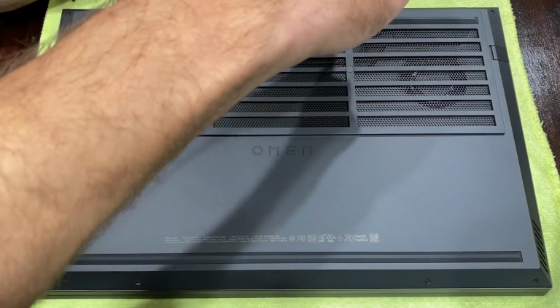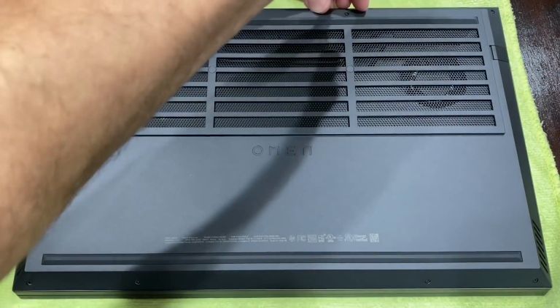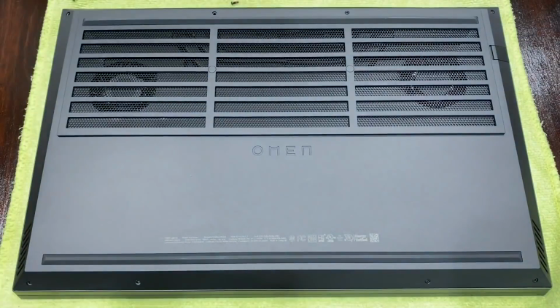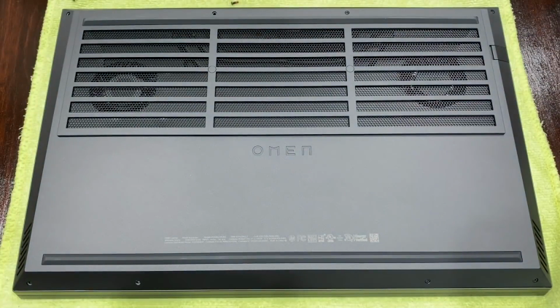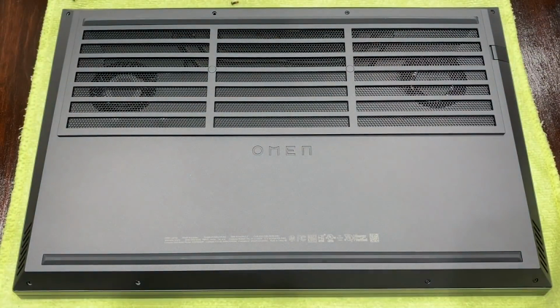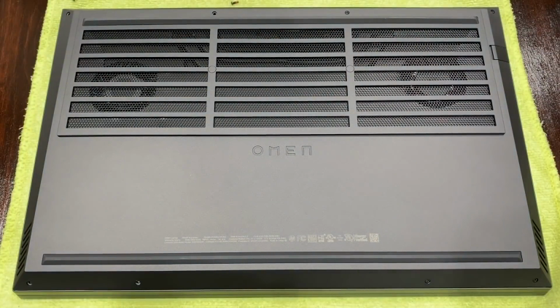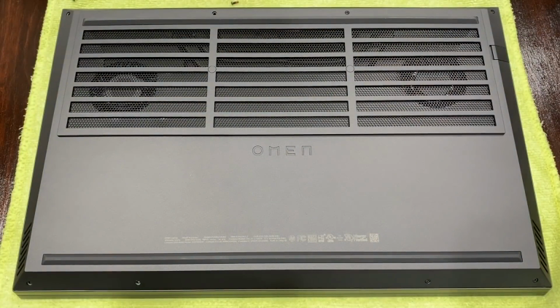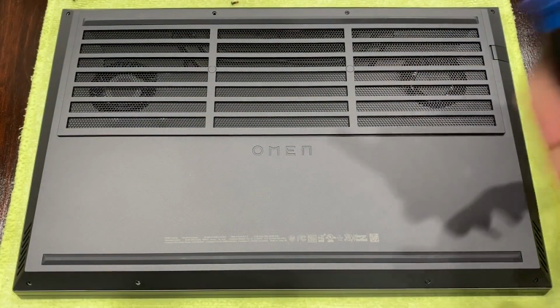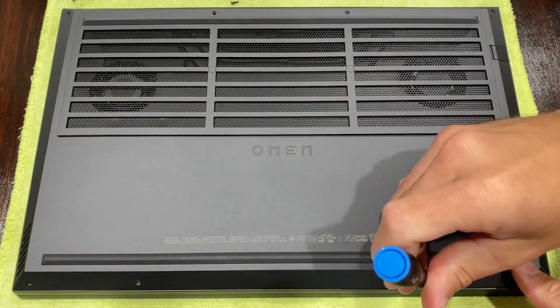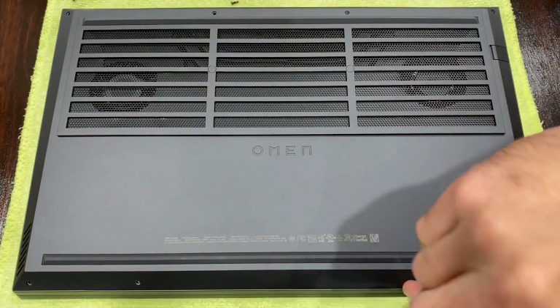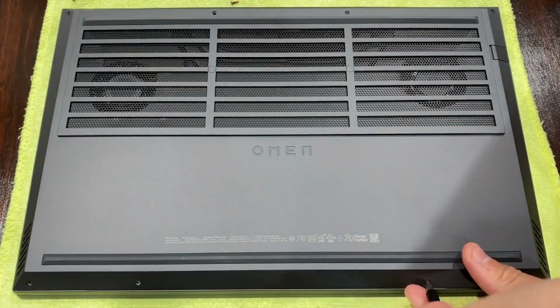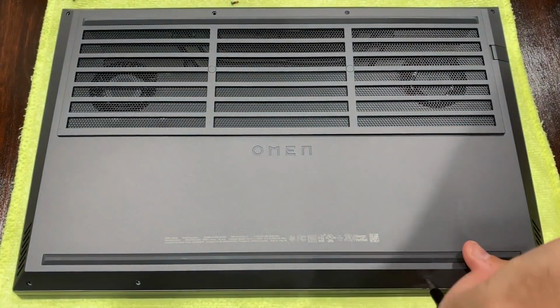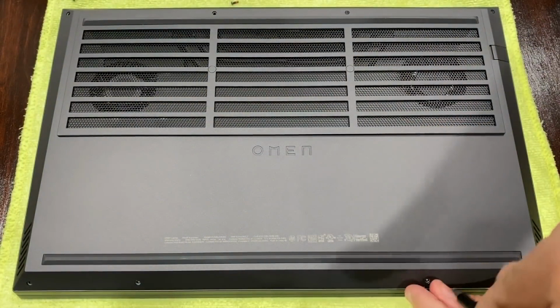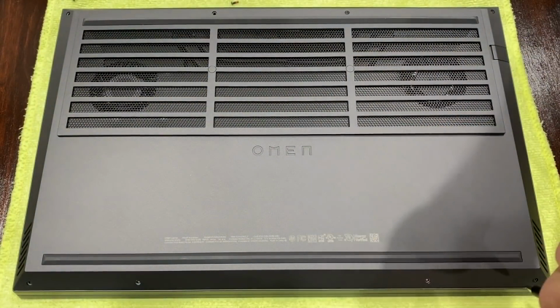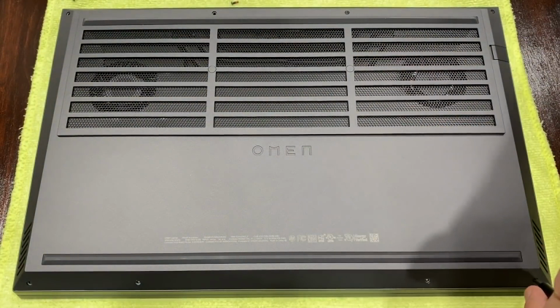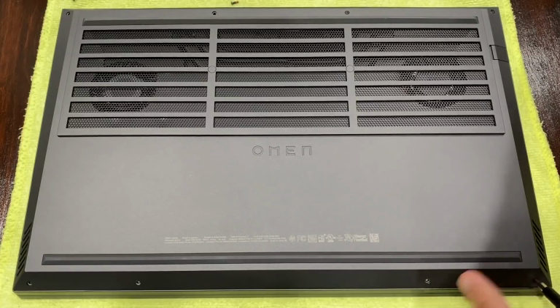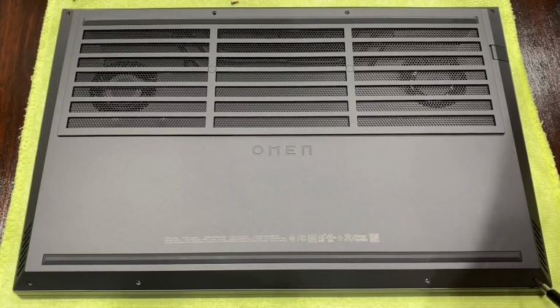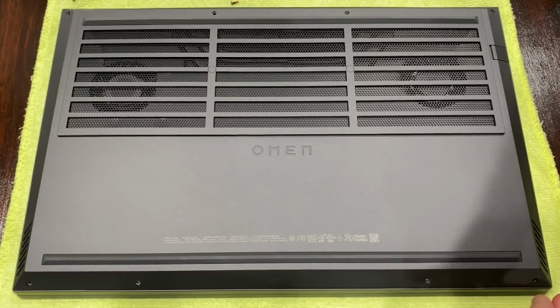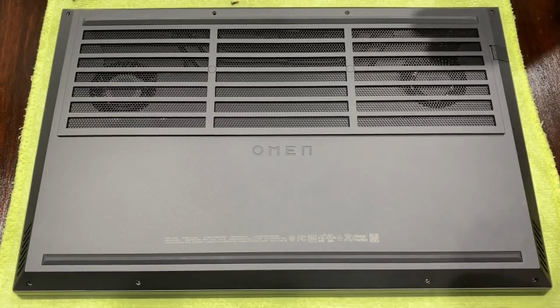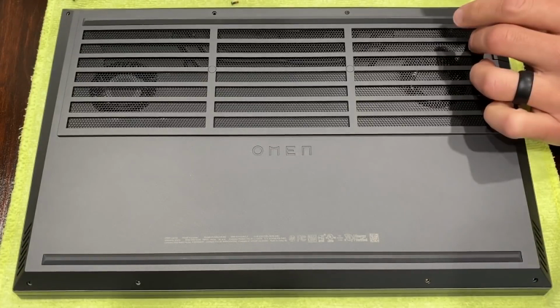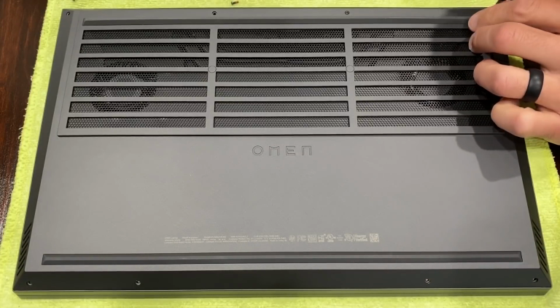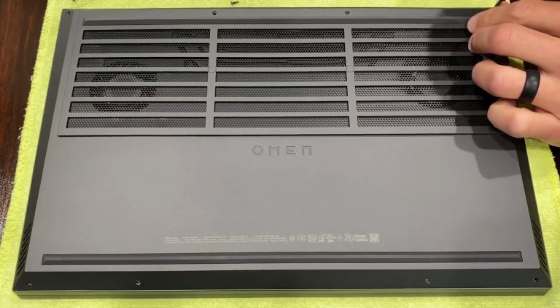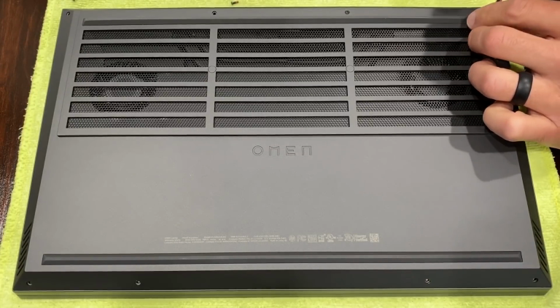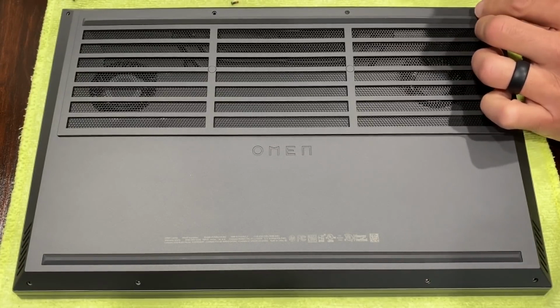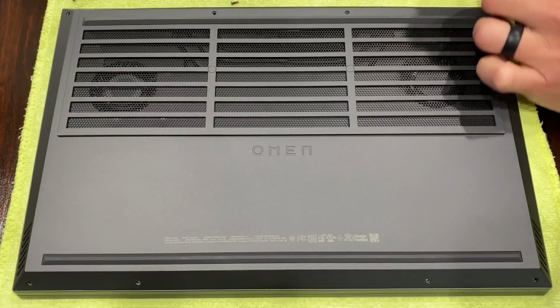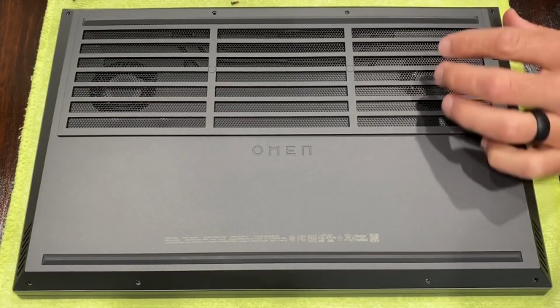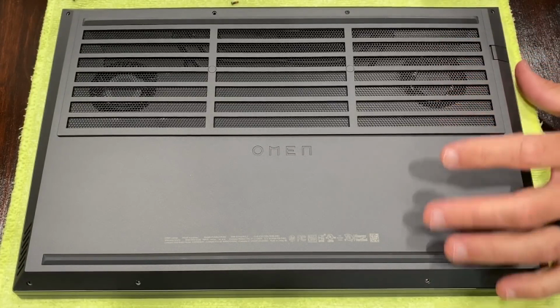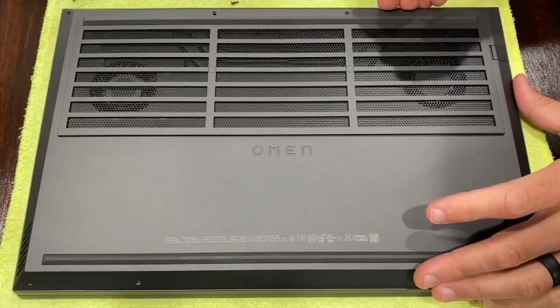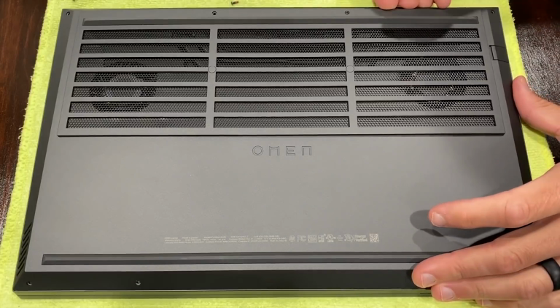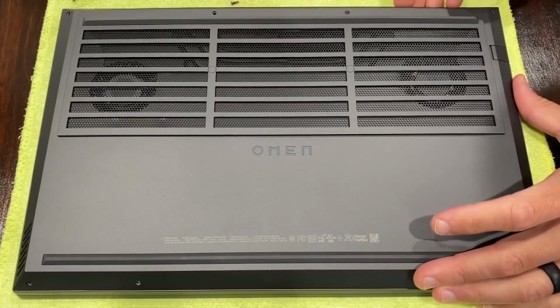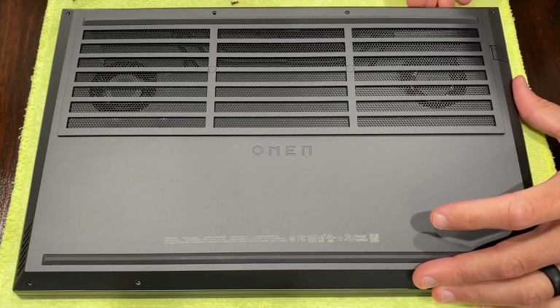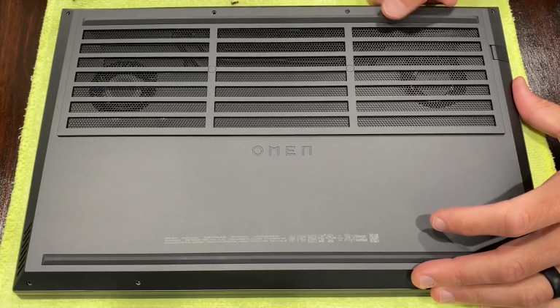Our unit here is only a few days old and was built within the last month, so new thermal paste didn't lower temperatures, therefore I have nothing to reveal. For the actual thermal performance from this laptop, please check out the review link below and at the end of the video.